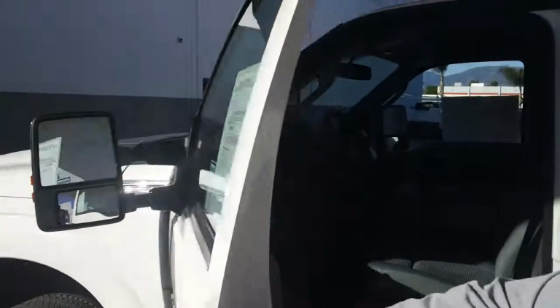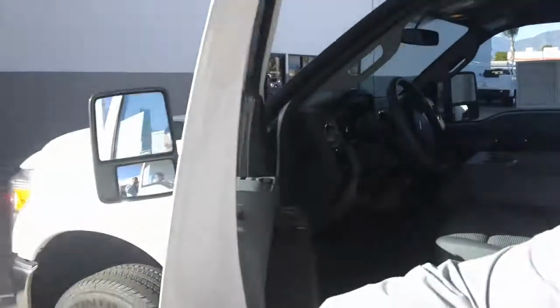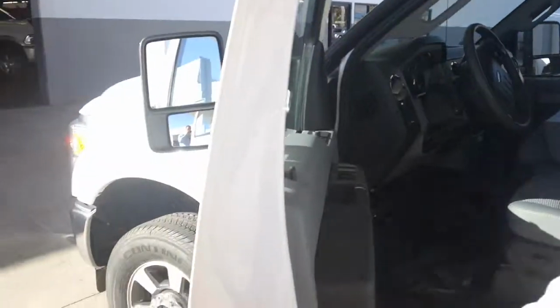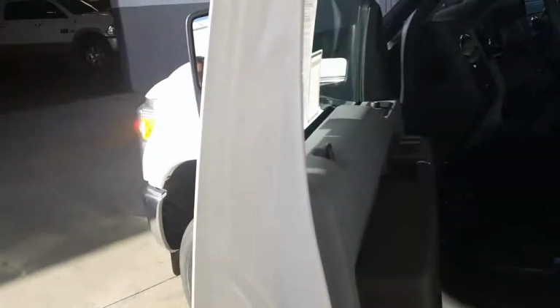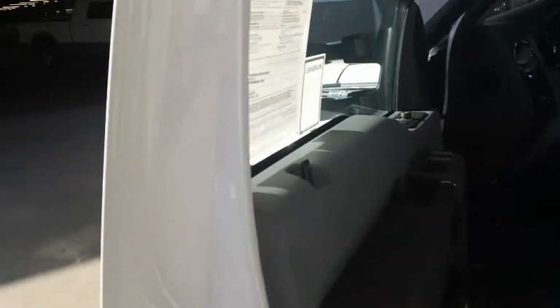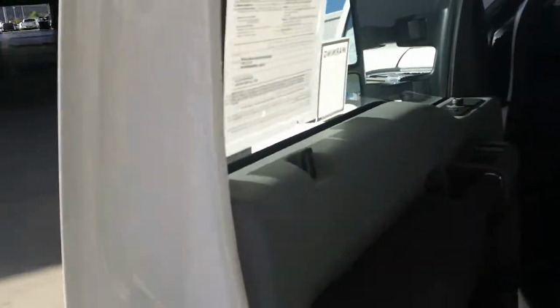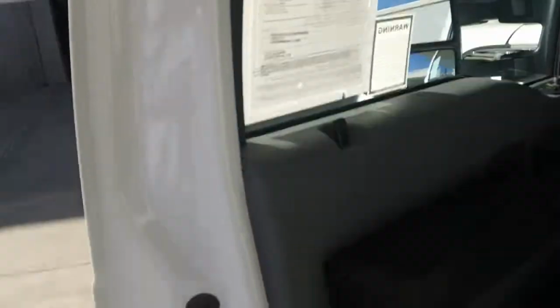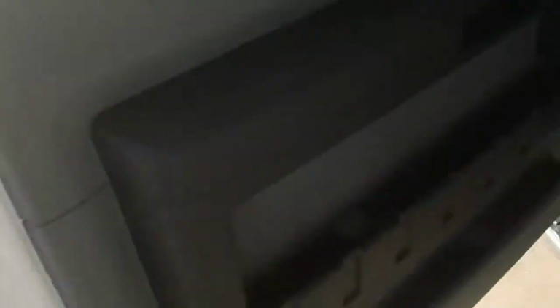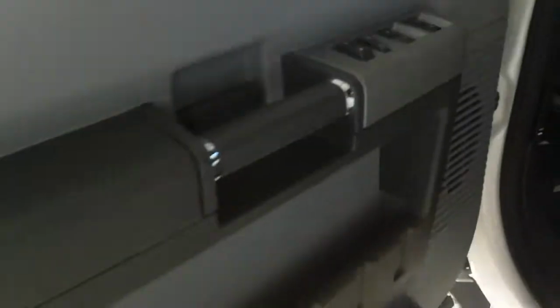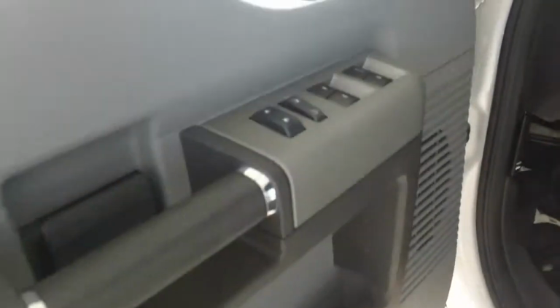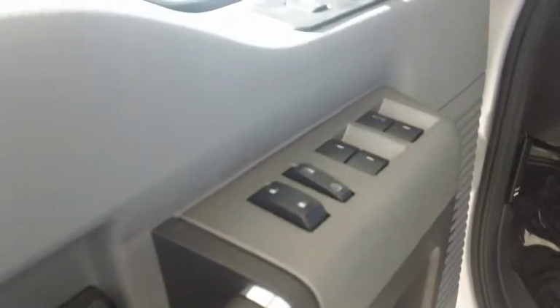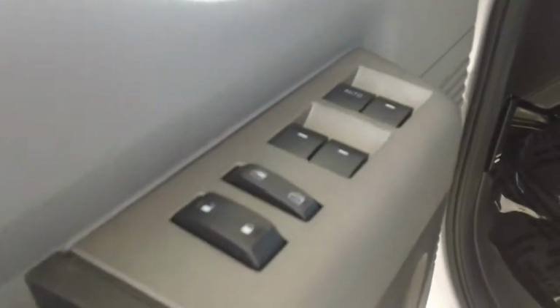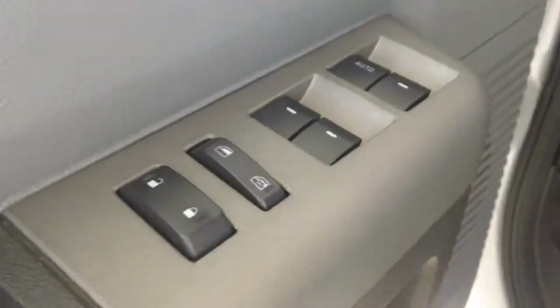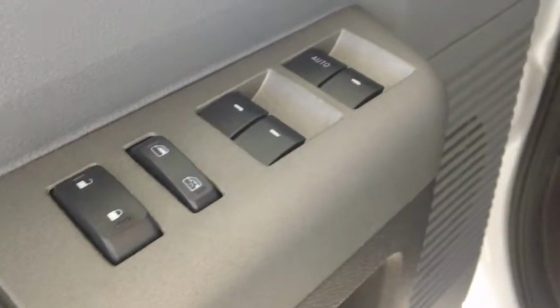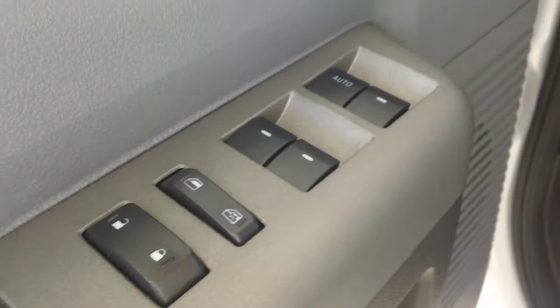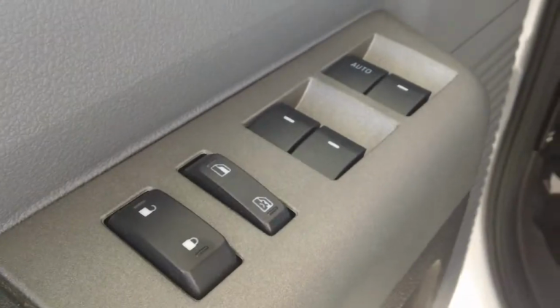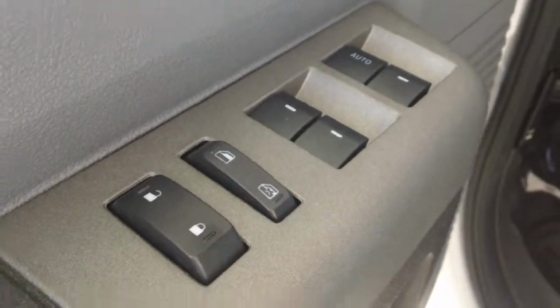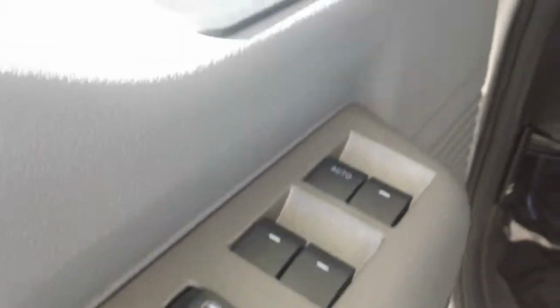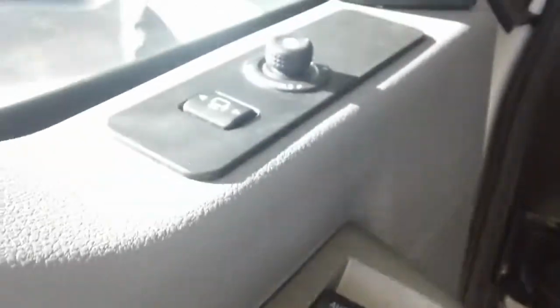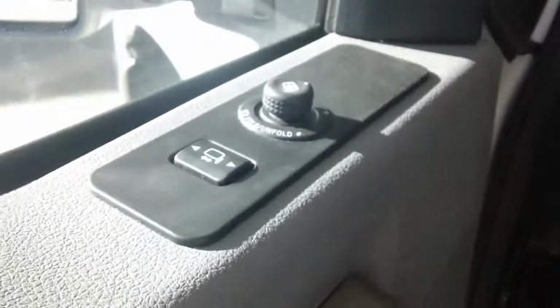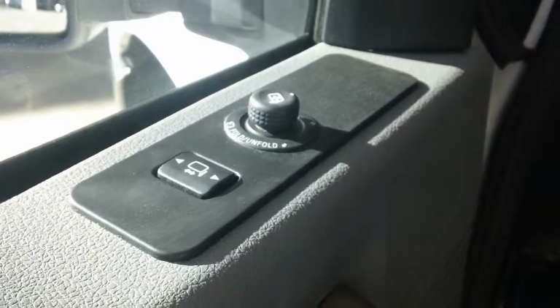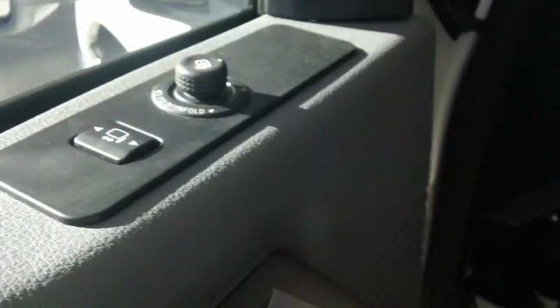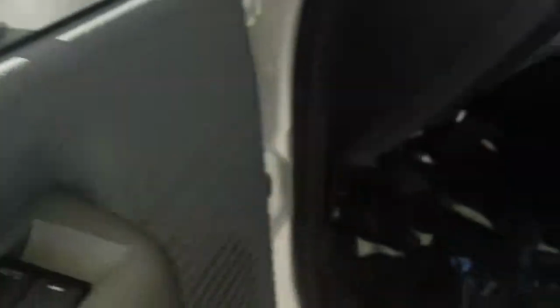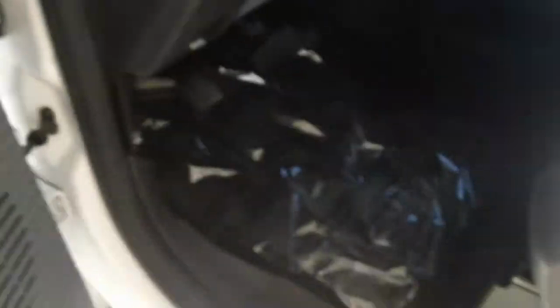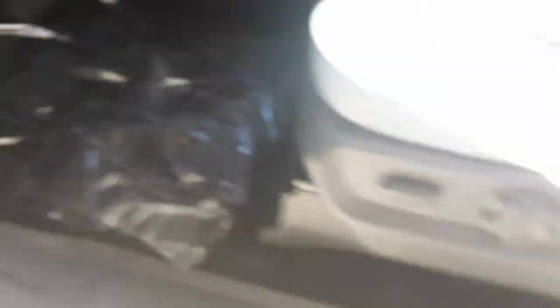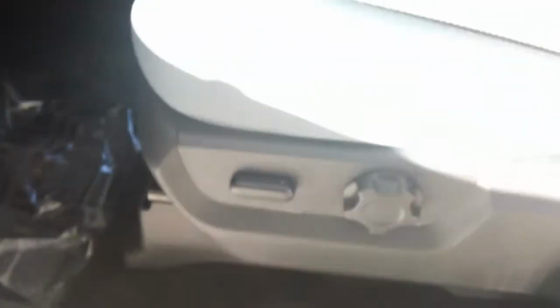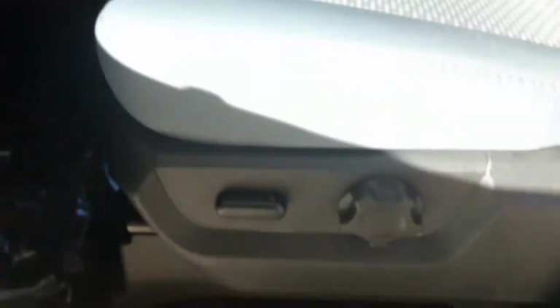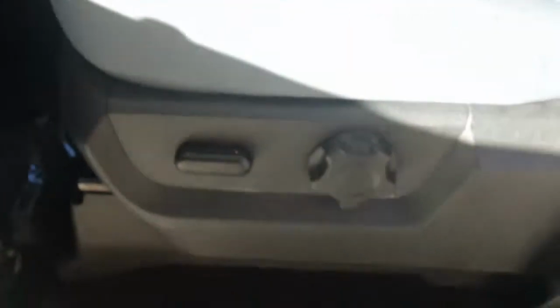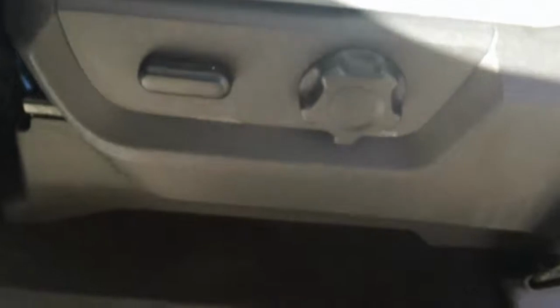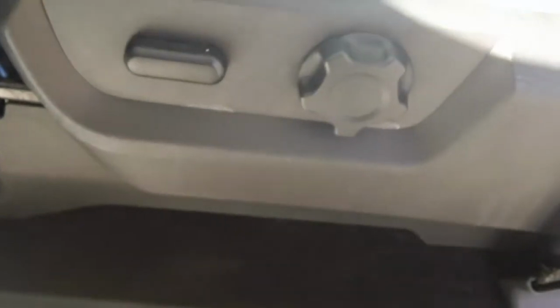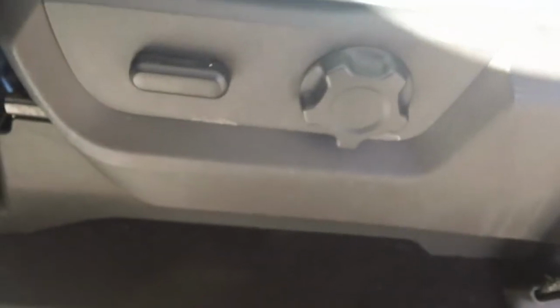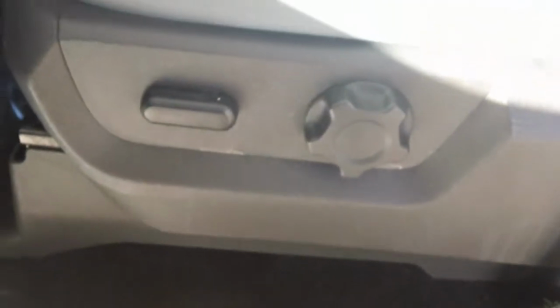Come around the inside here. You do have your power windows, power door locks, and your powered mirrors, and a power seat.